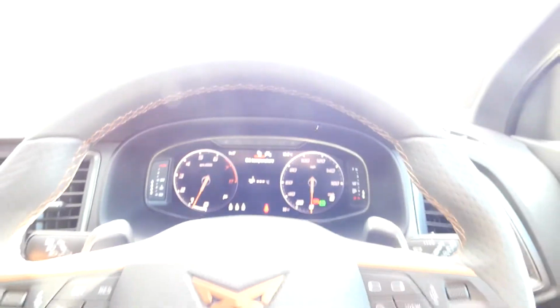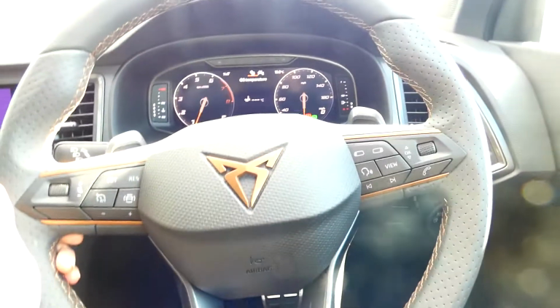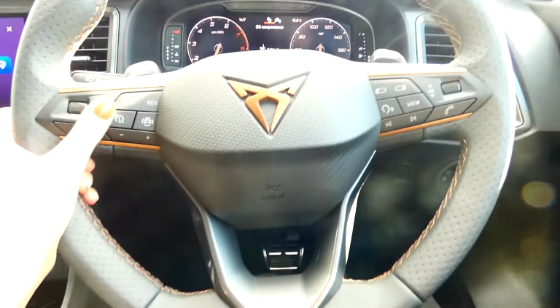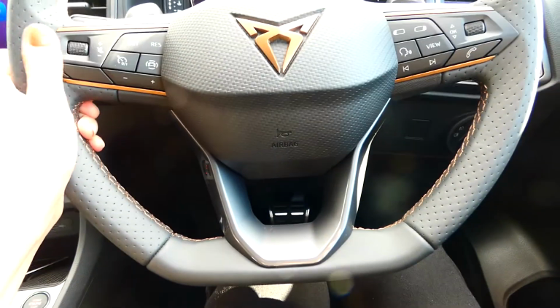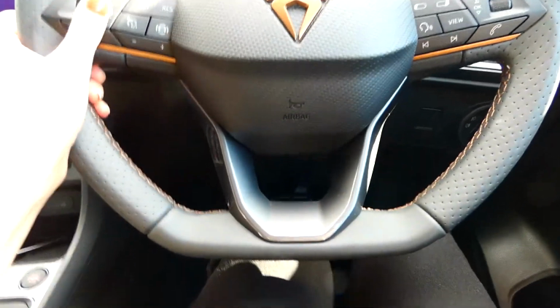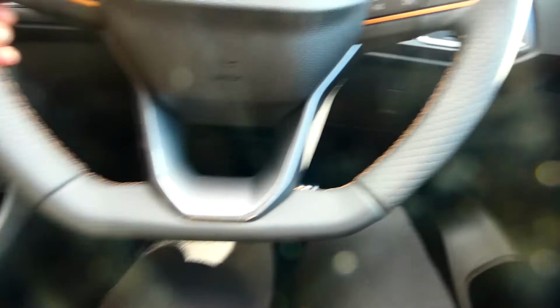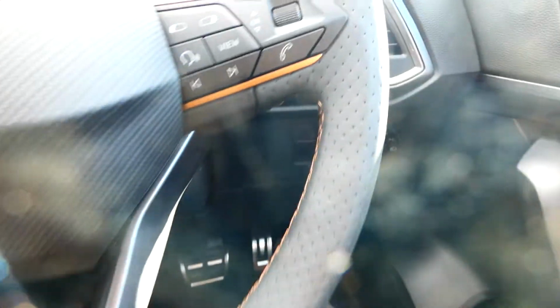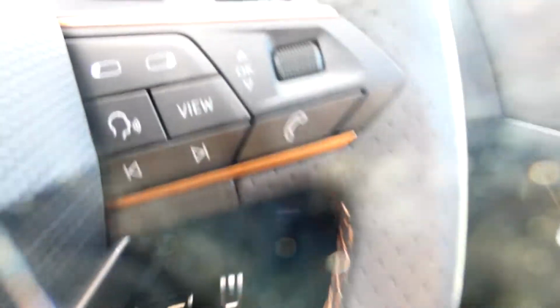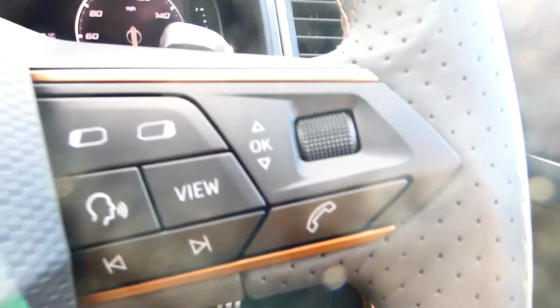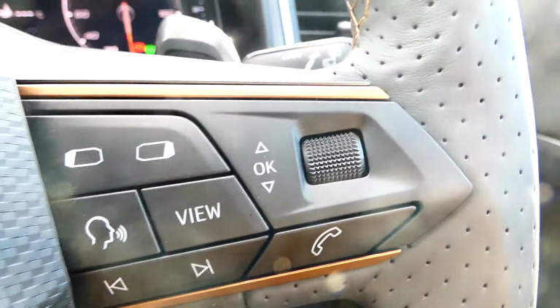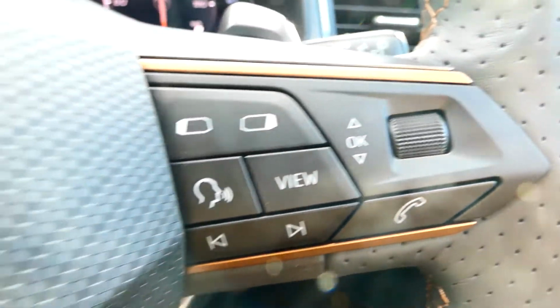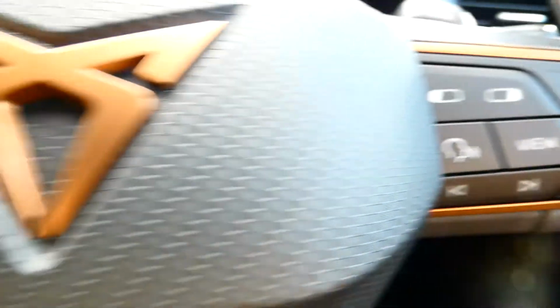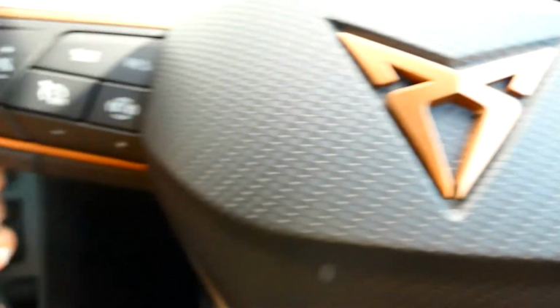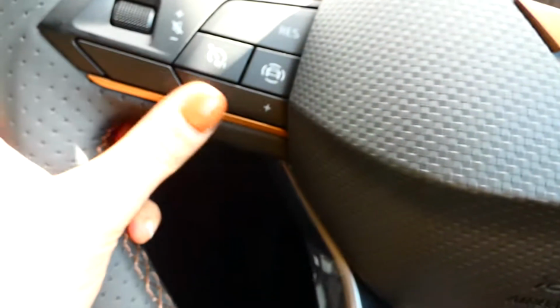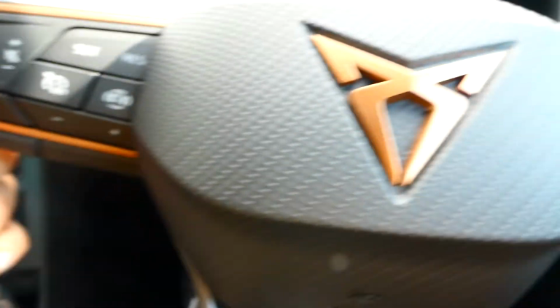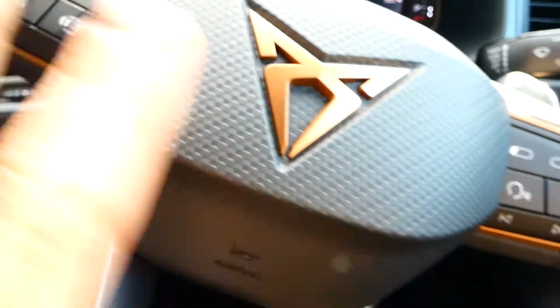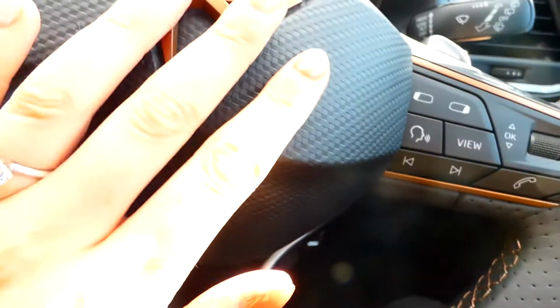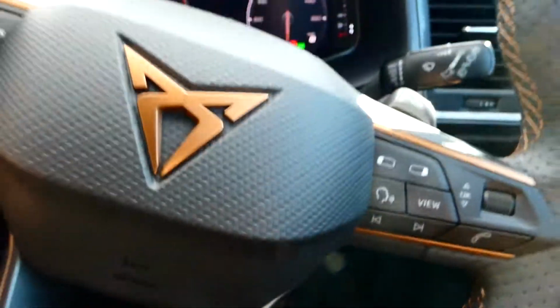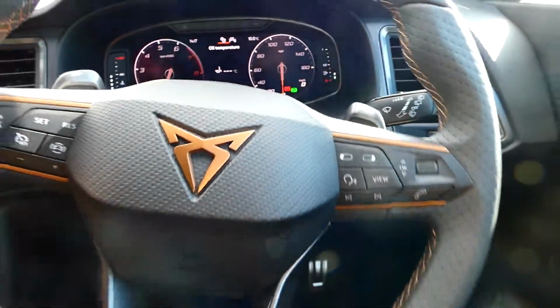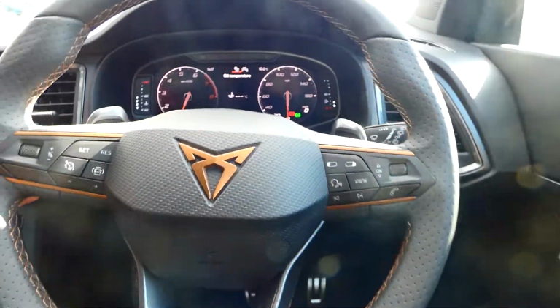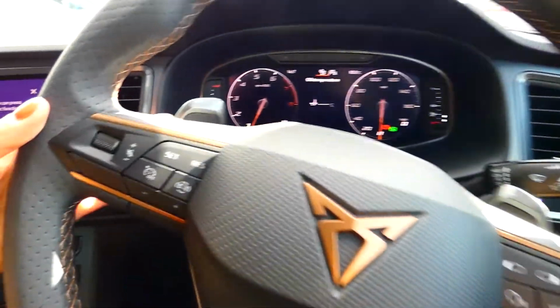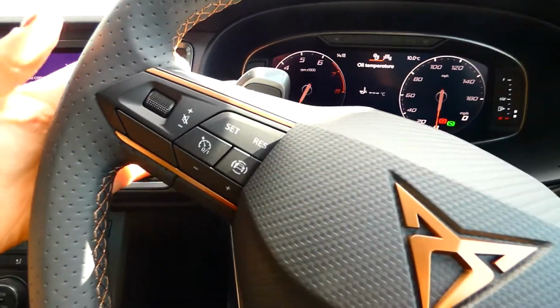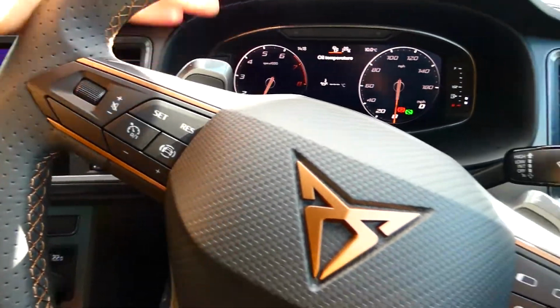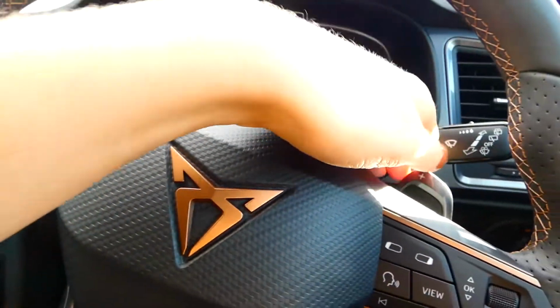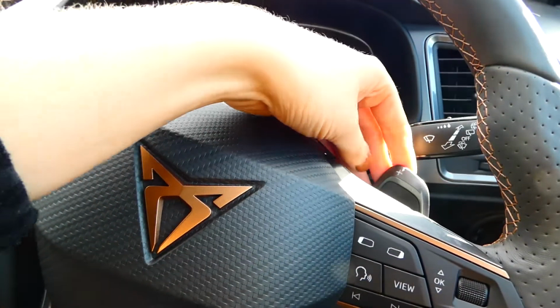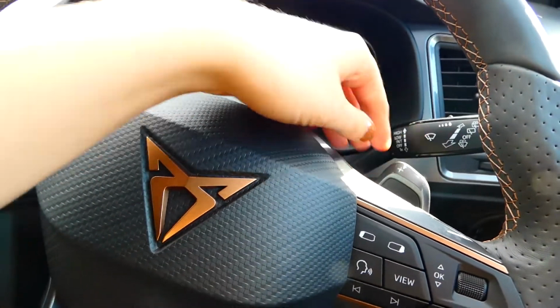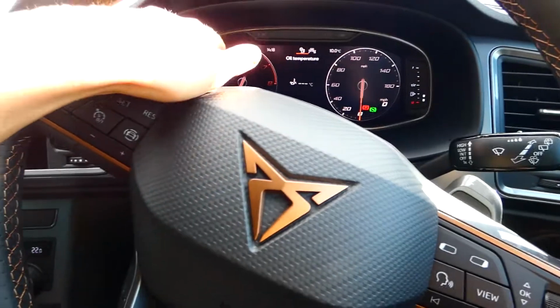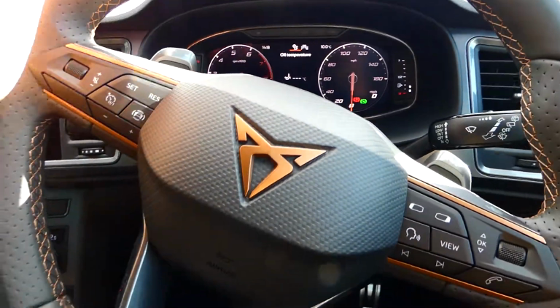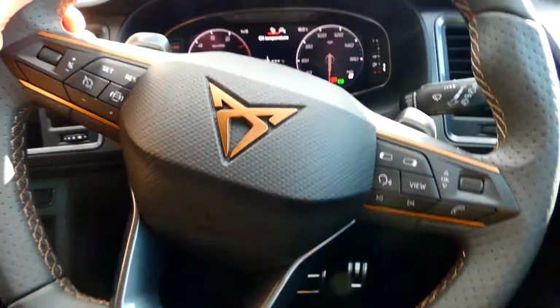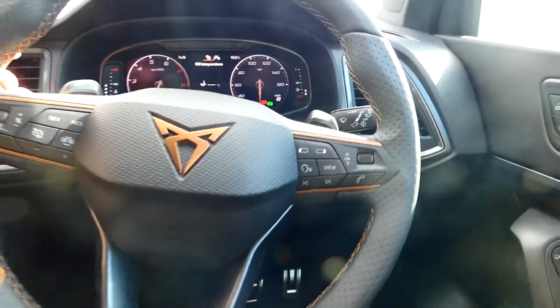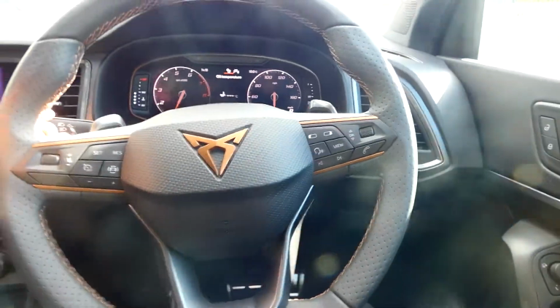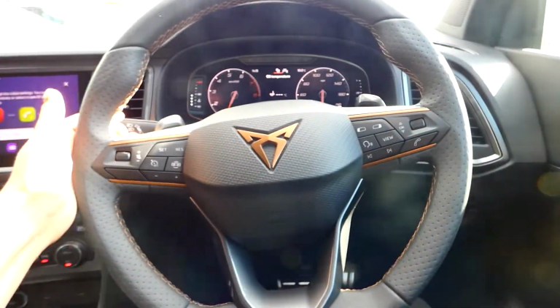The steering wheel is in copper with the flat base Cupra machined copper detailing next to the multifunctional controls — it looks absolutely gorgeous. We've got the flappy paddle gear shifts here and here. Absolutely stunning.